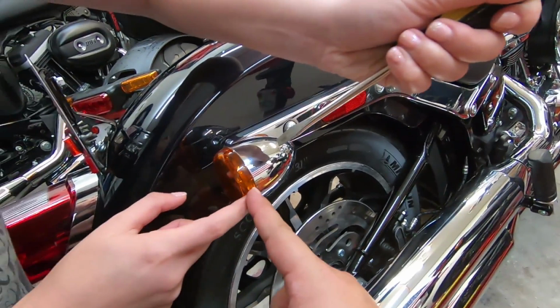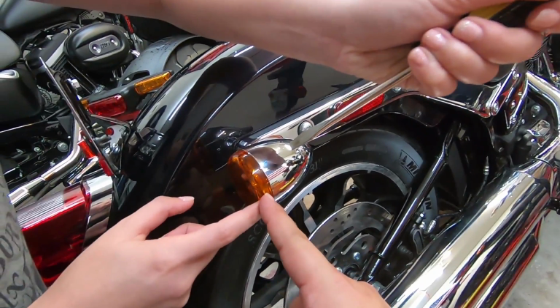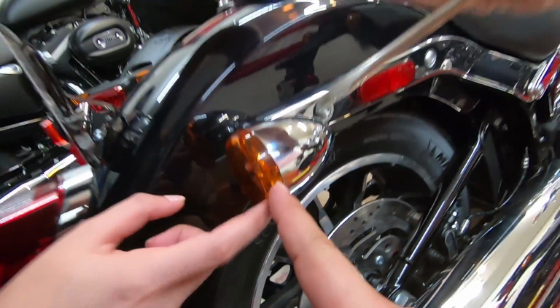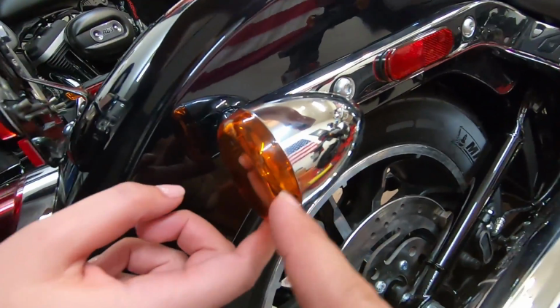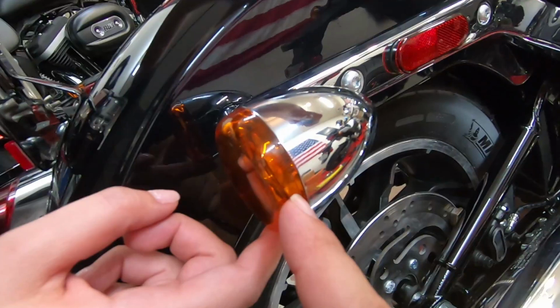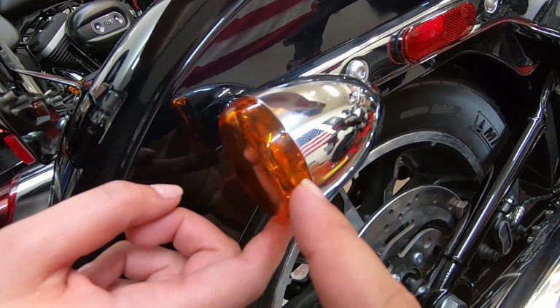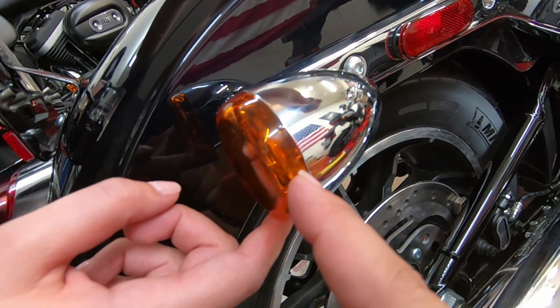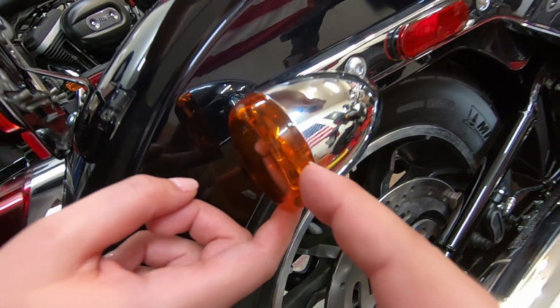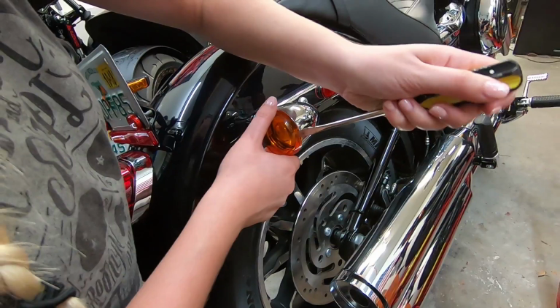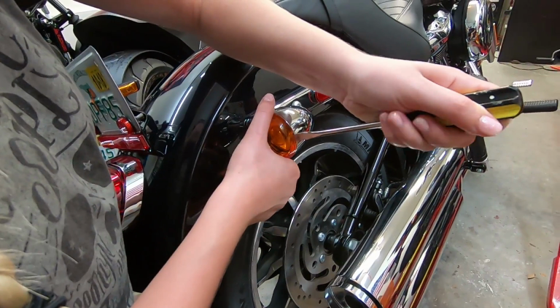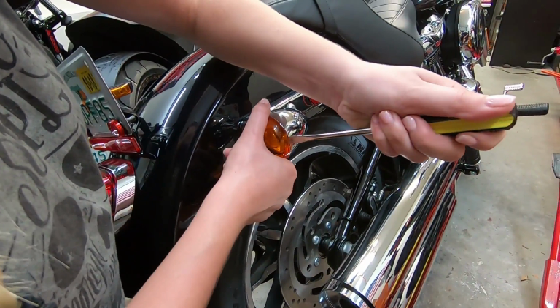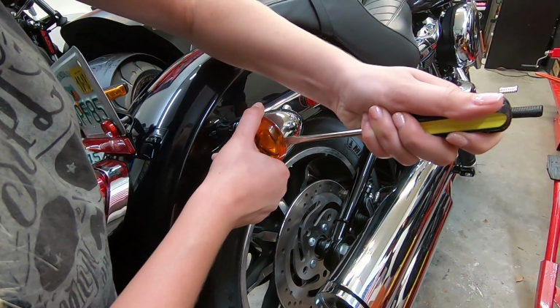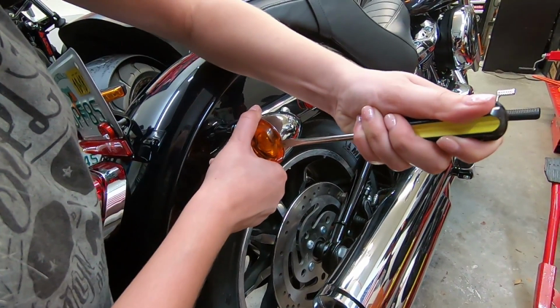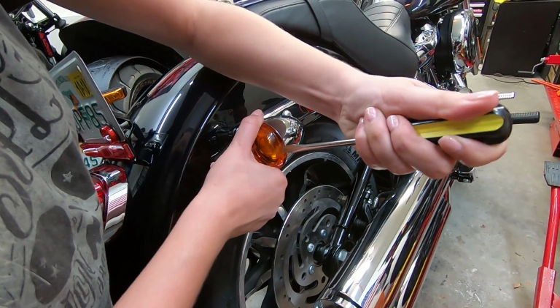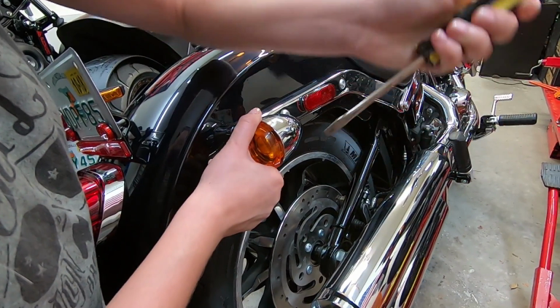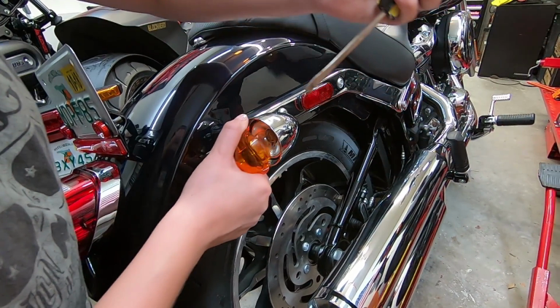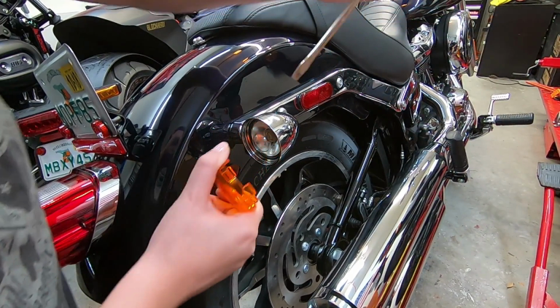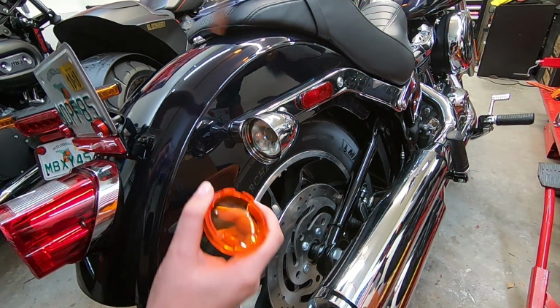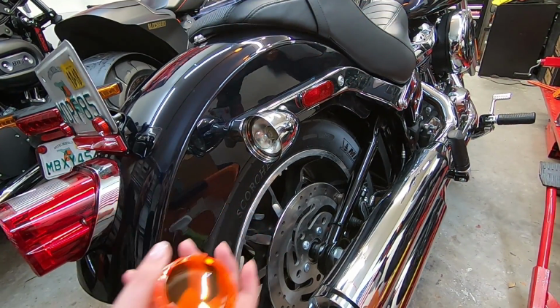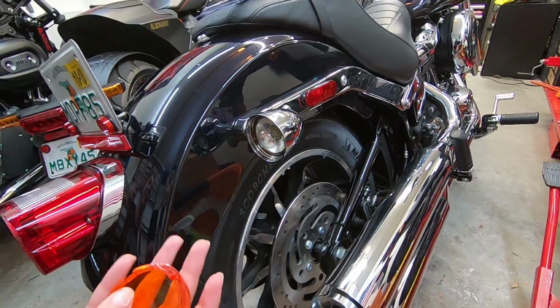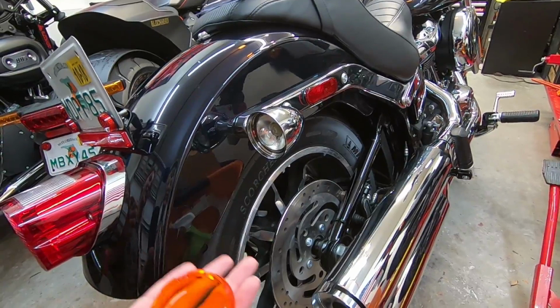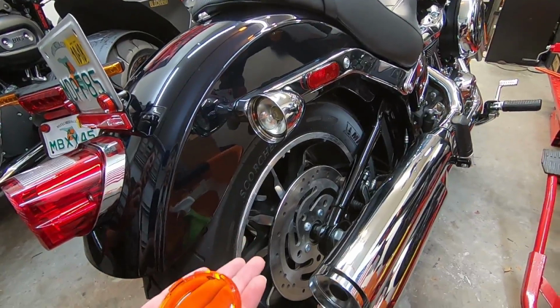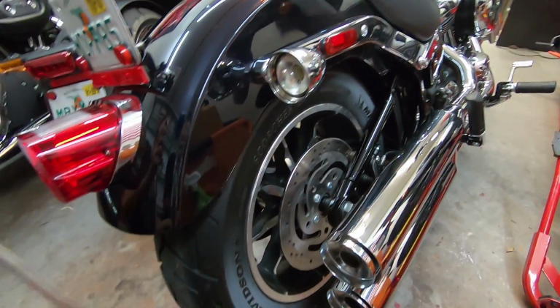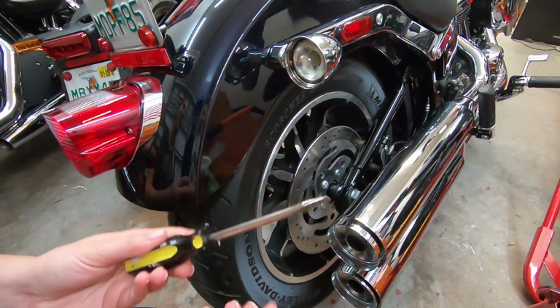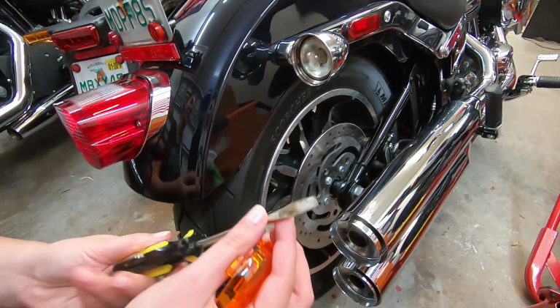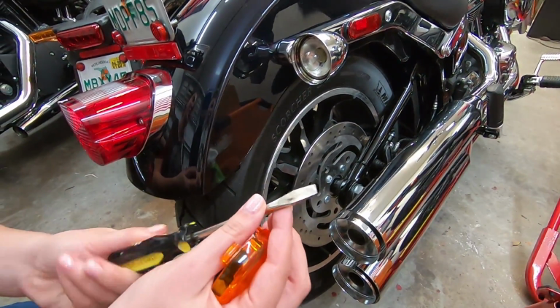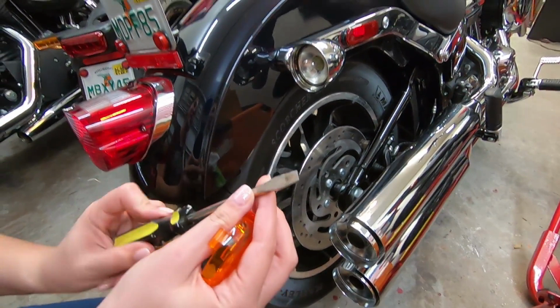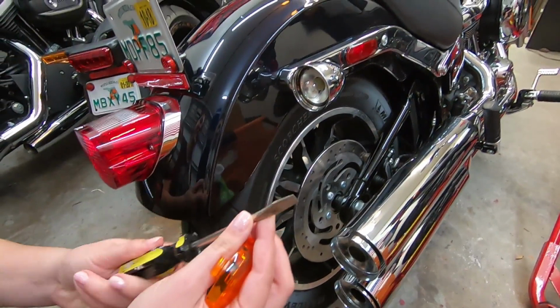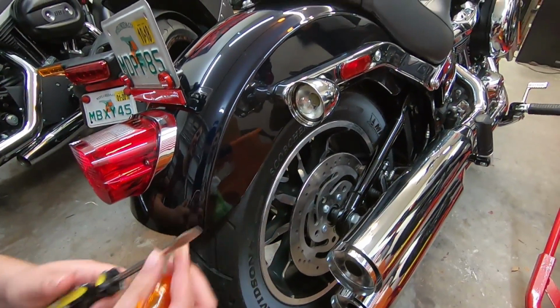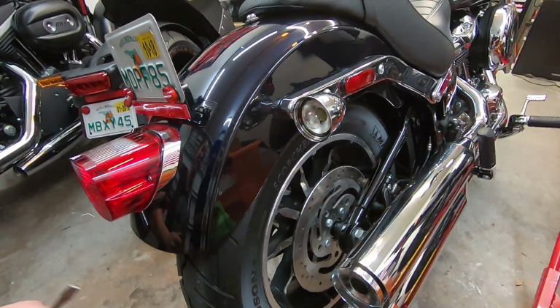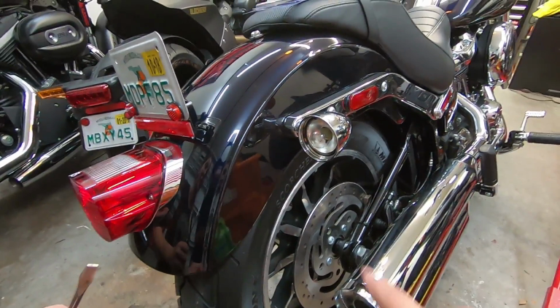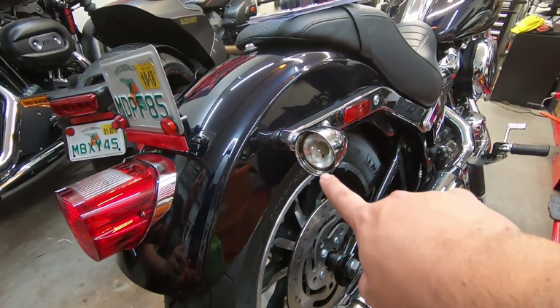You guys will notice there is a little notch right there. So if you have a flathead screwdriver, stick it in there and help pop them off. Takes like two seconds.